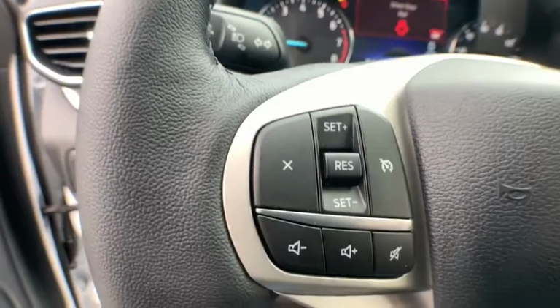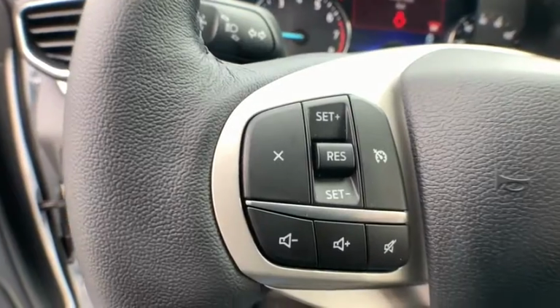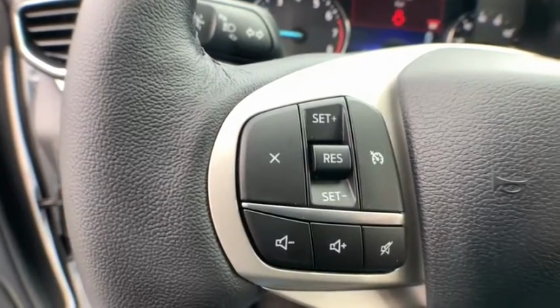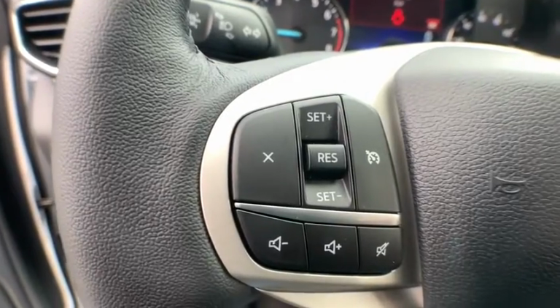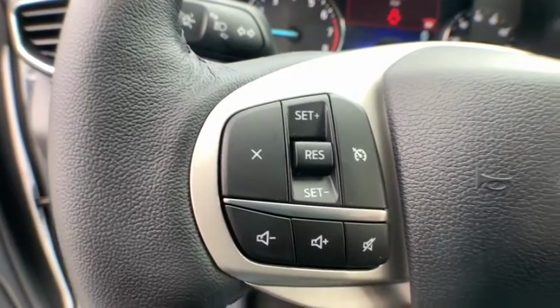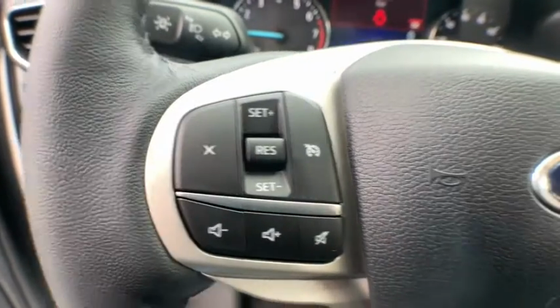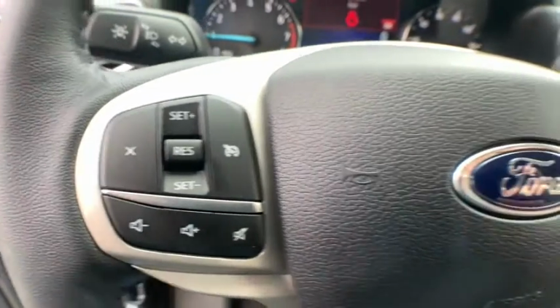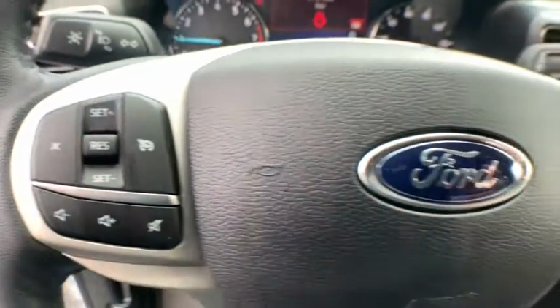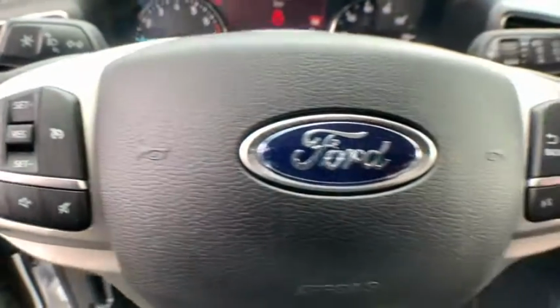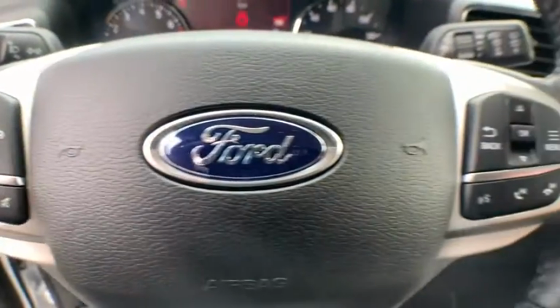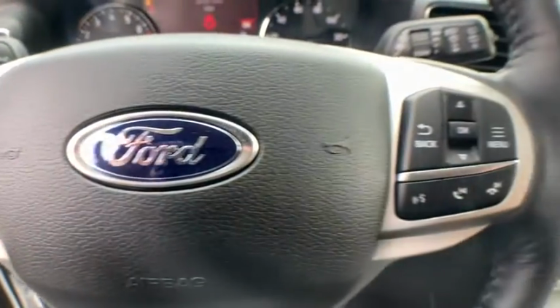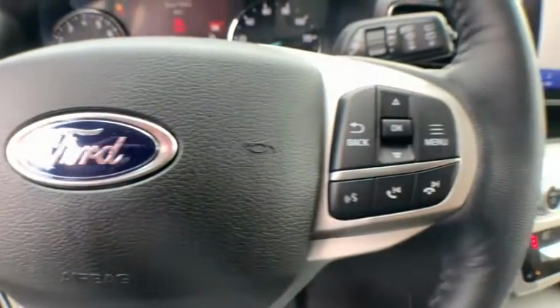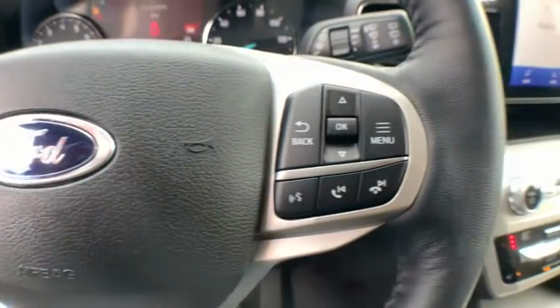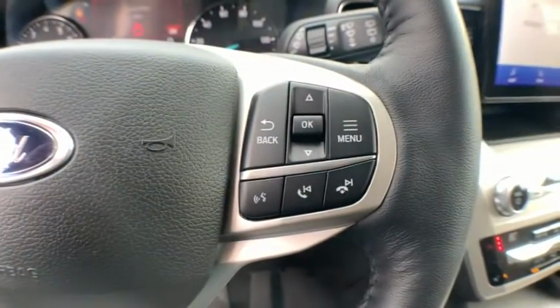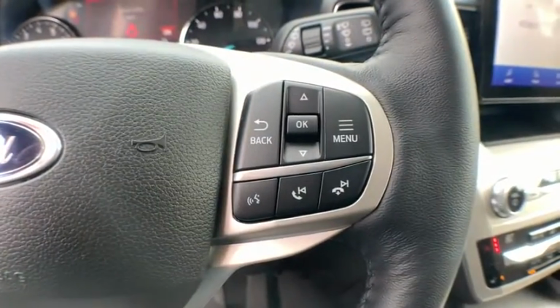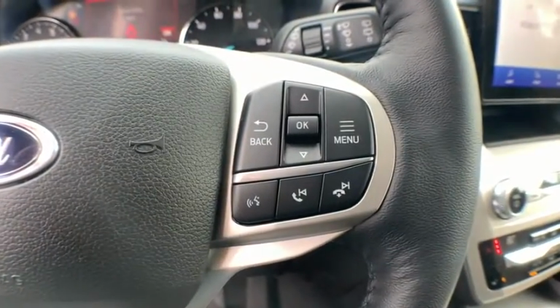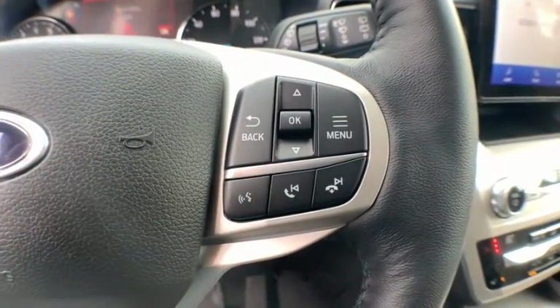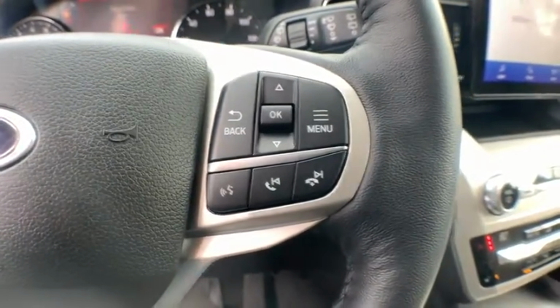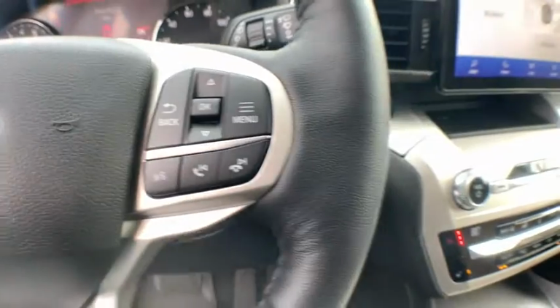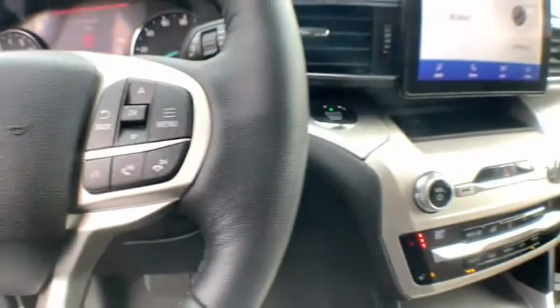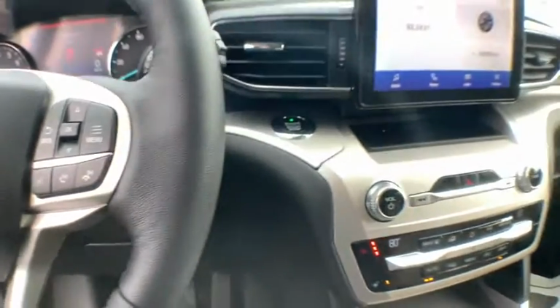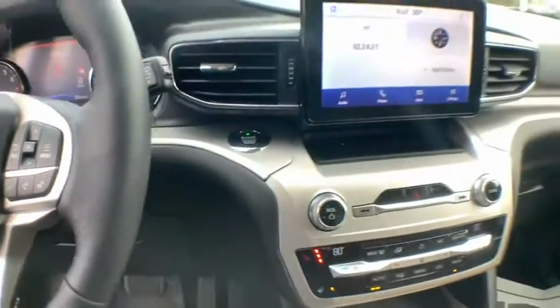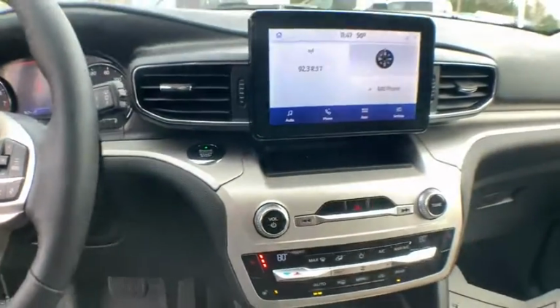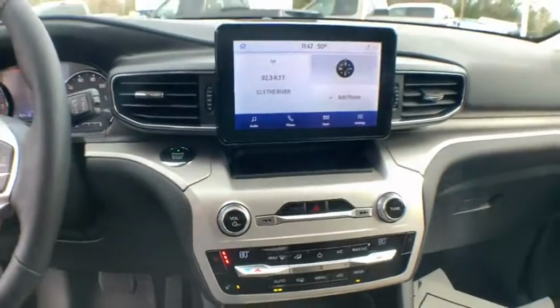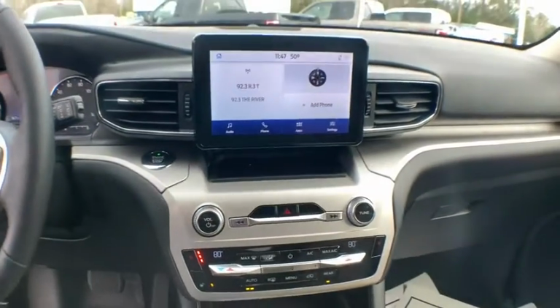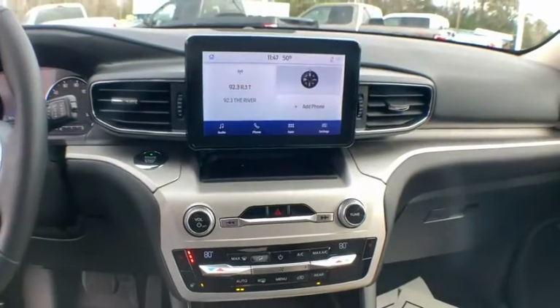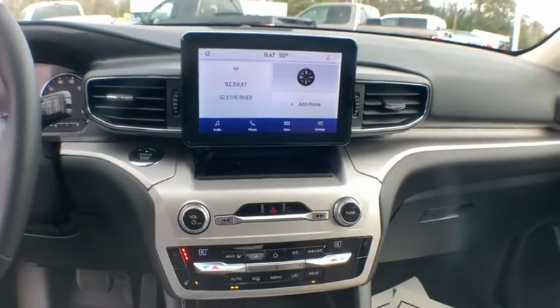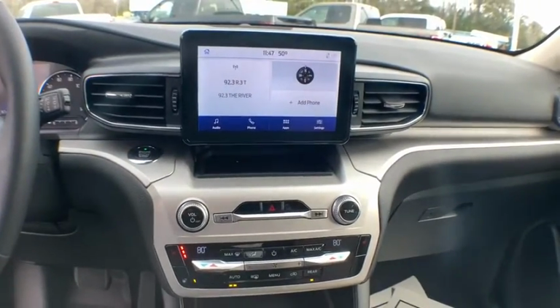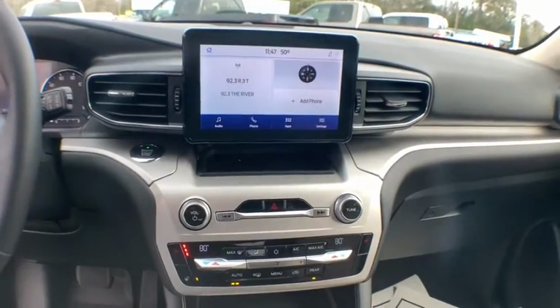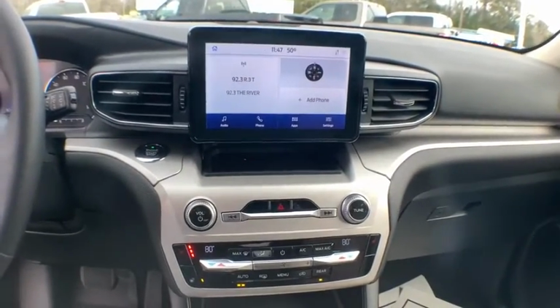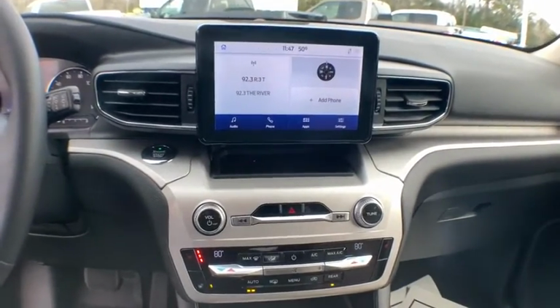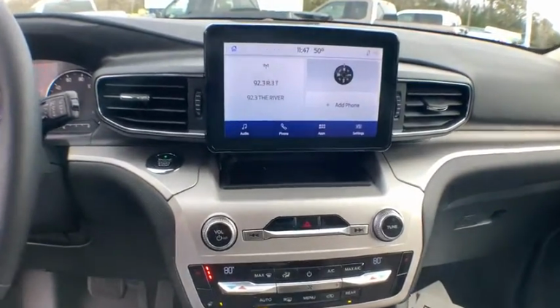Security system, heated steering wheel, power windows, trip computer, rear window defroster, heated front seats, overhead console, tachometer, brake assist.